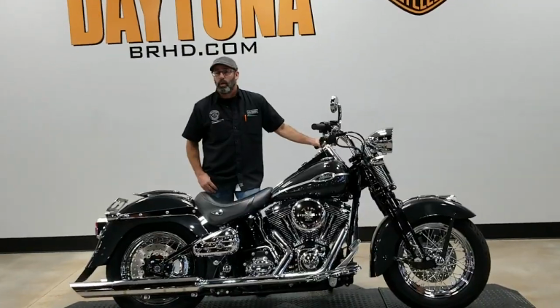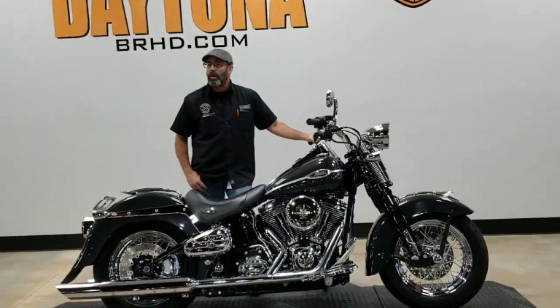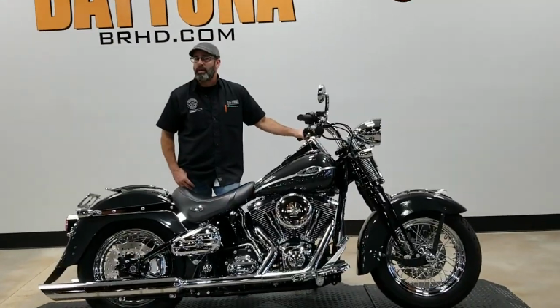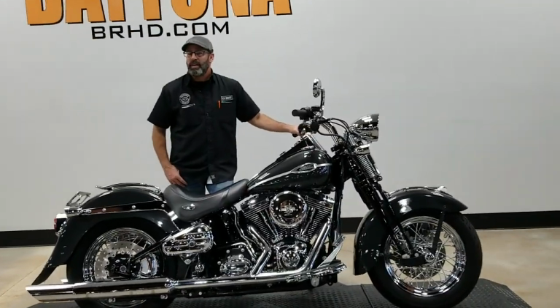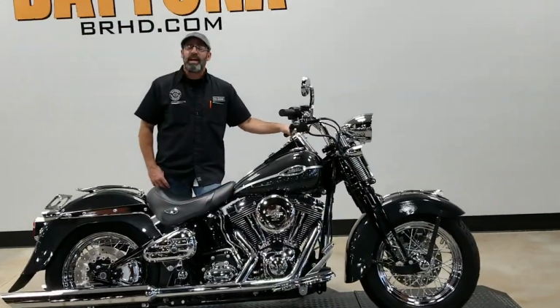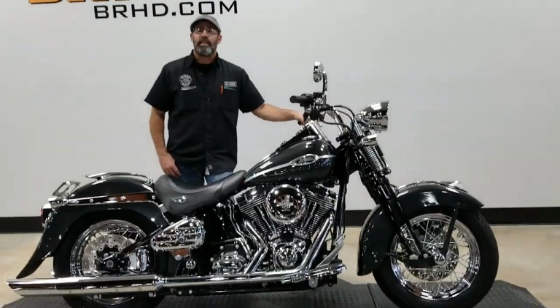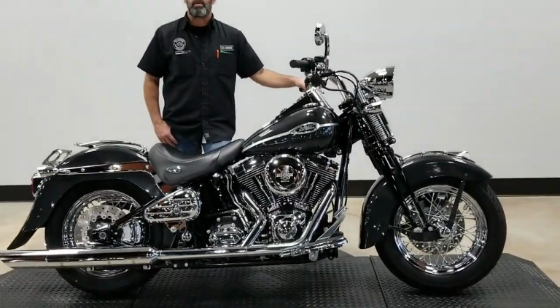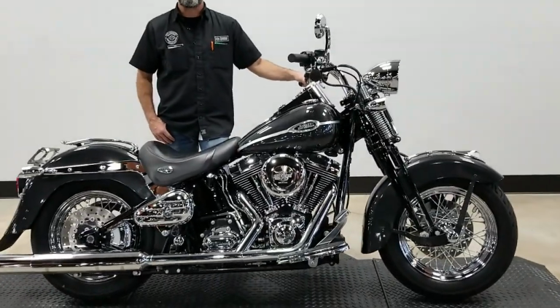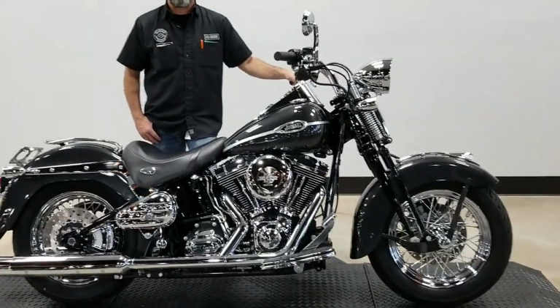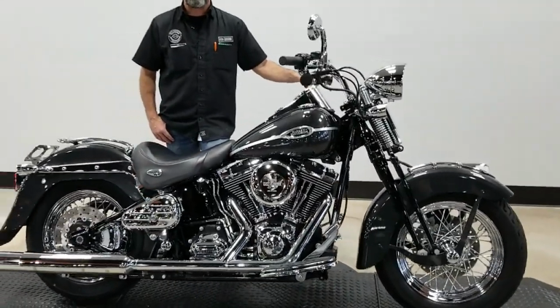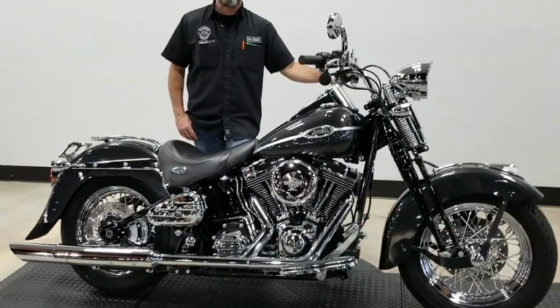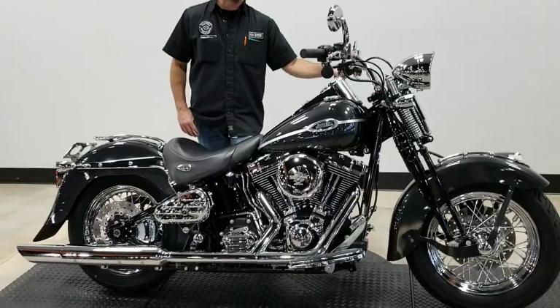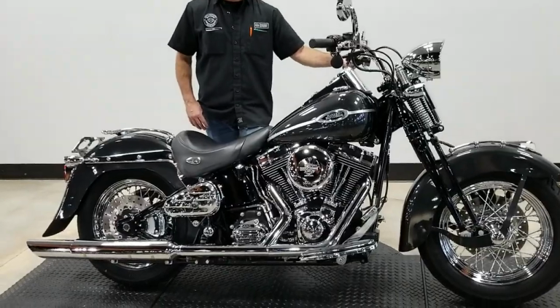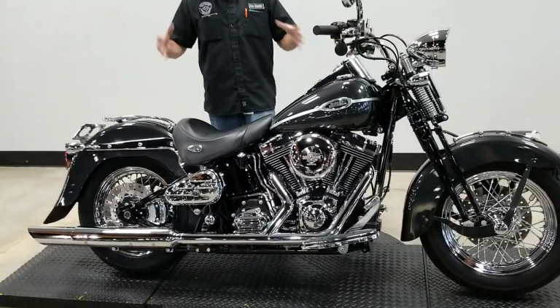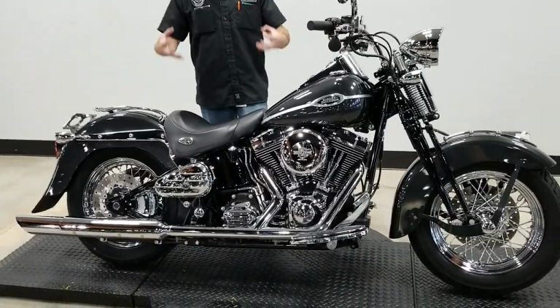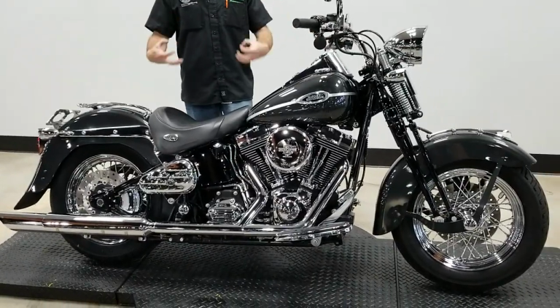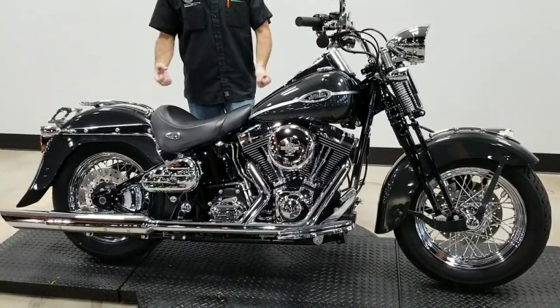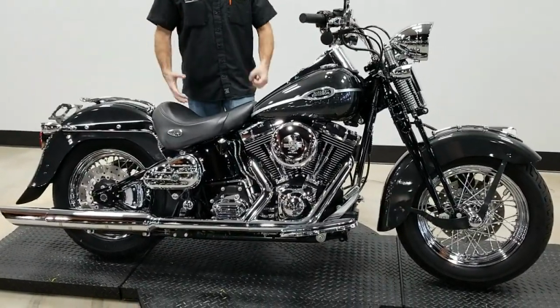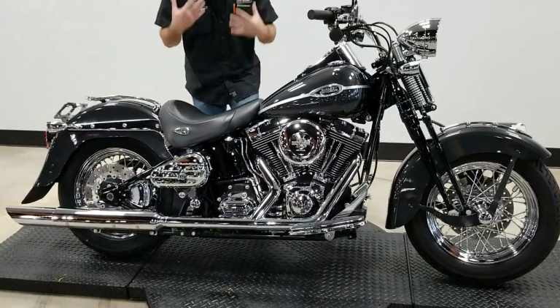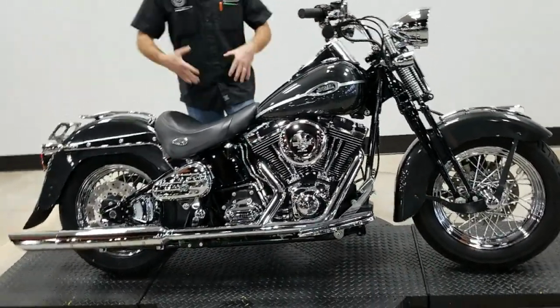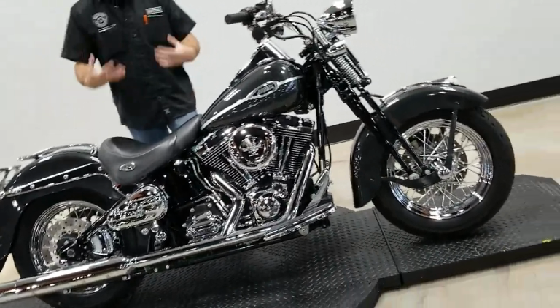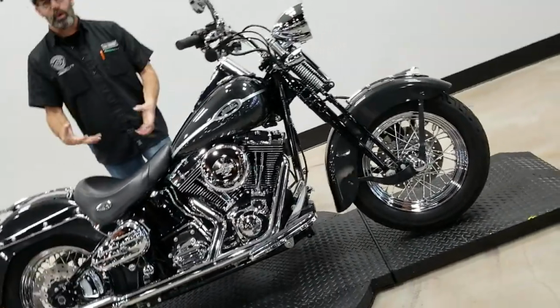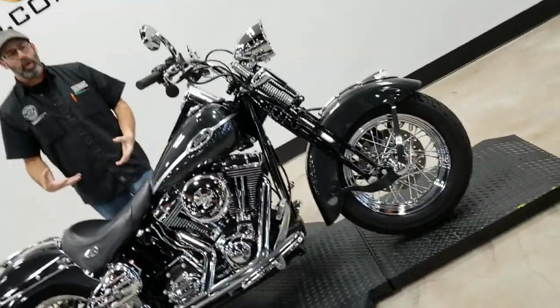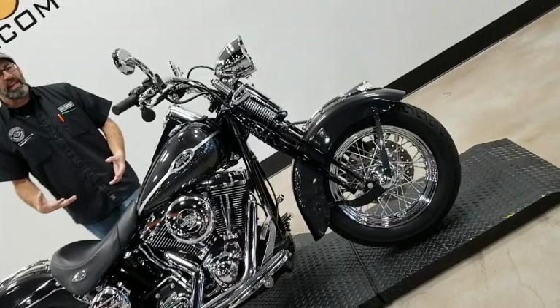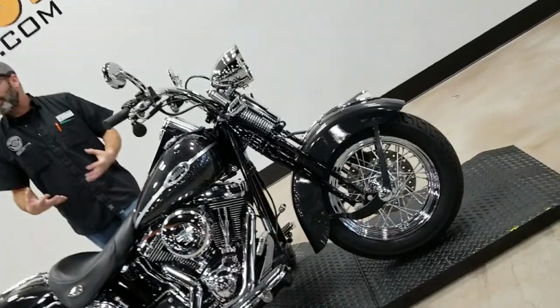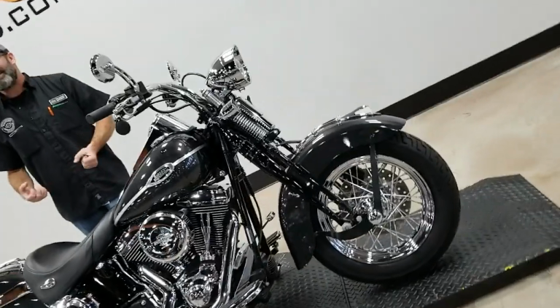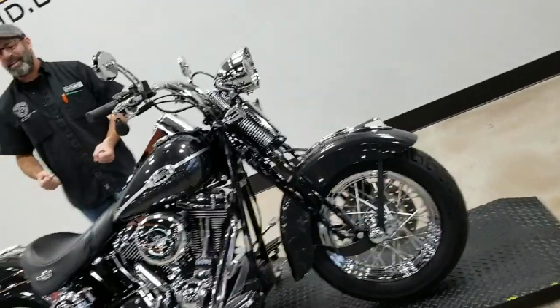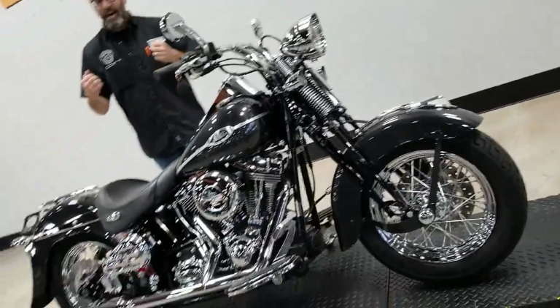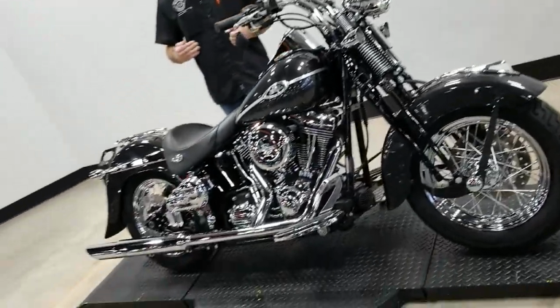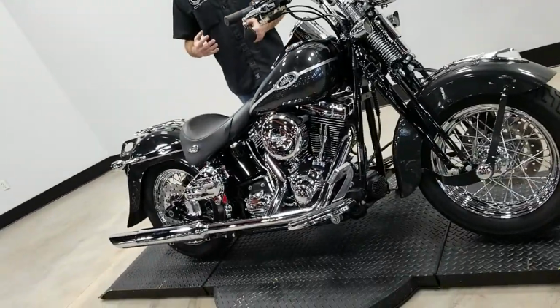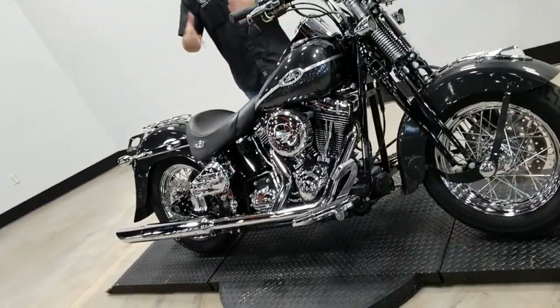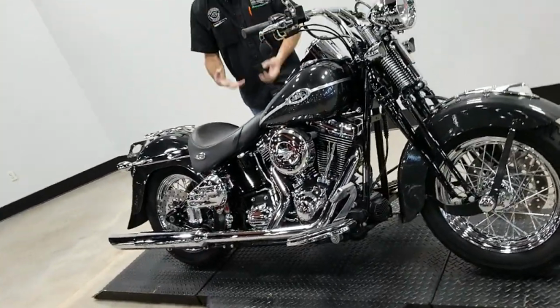What's going on, y'all? It's your boy Dennis down here at Bruce Rossmeyer's Daytona Harley-Davidson with the Used Bike Spotlight, and look what we got for you today — the epitome of old school cool. We're looking at a 2007 Heritage Softail Classic Springer.